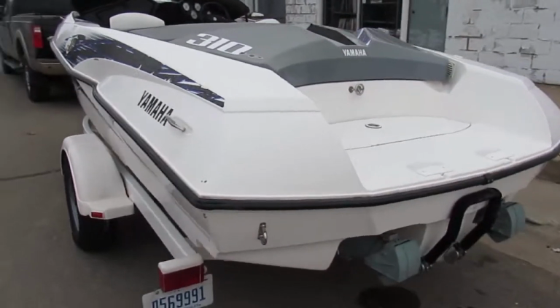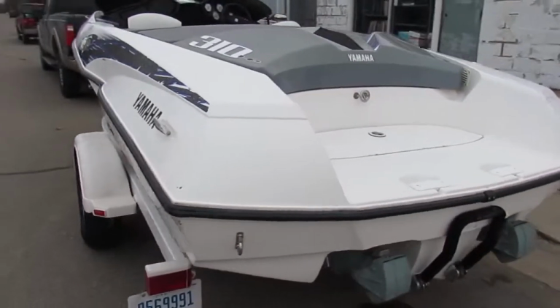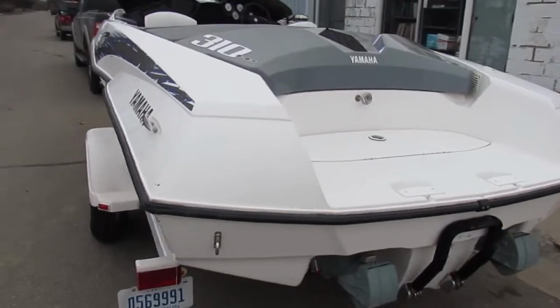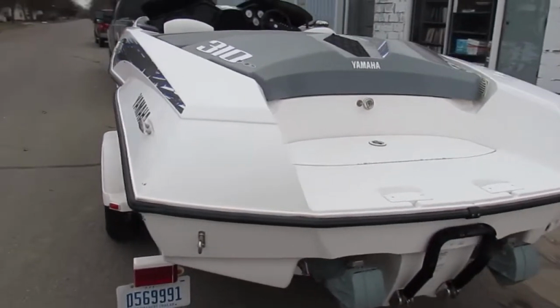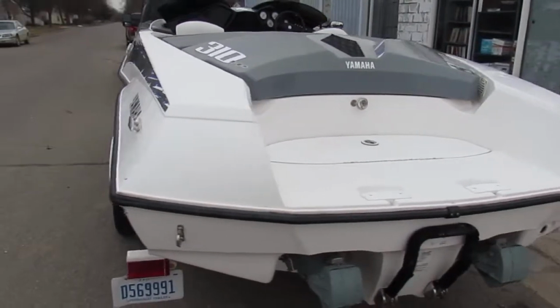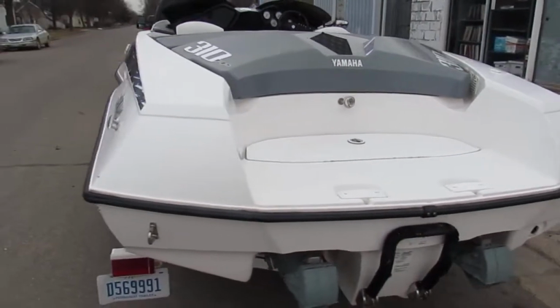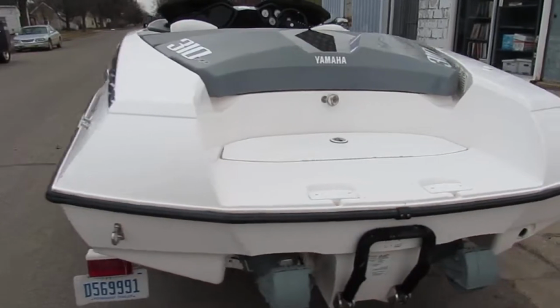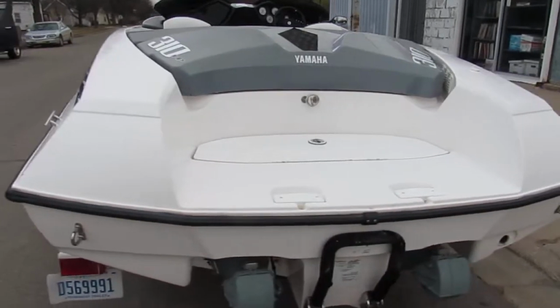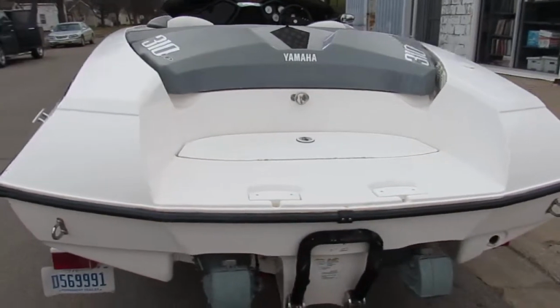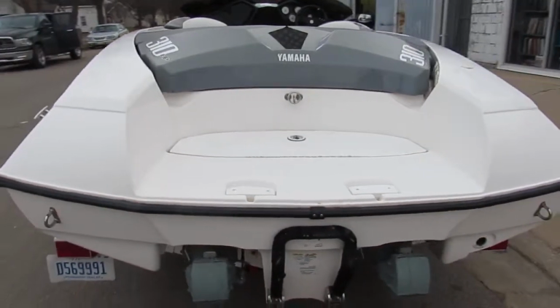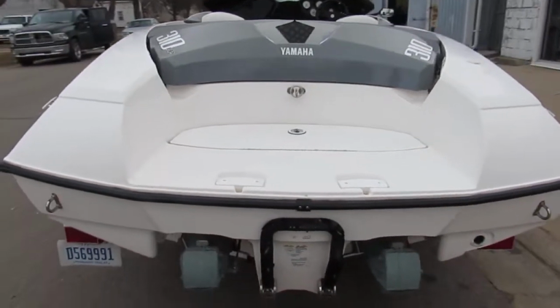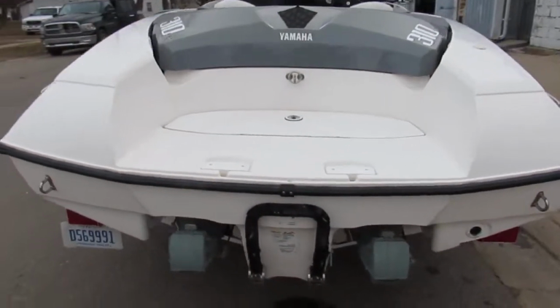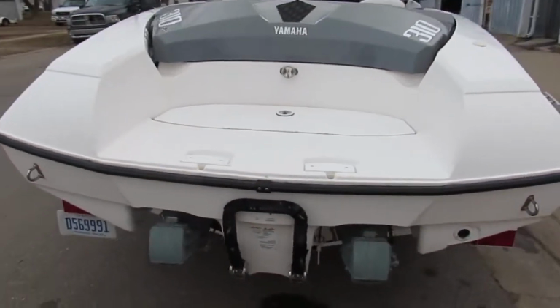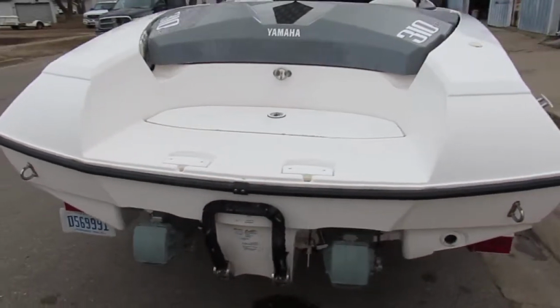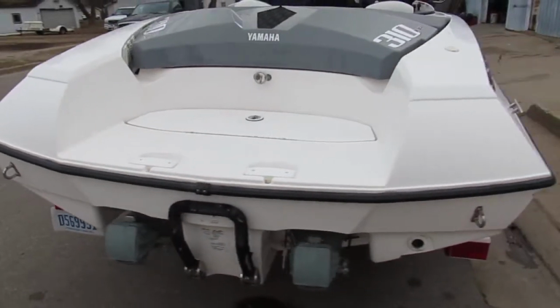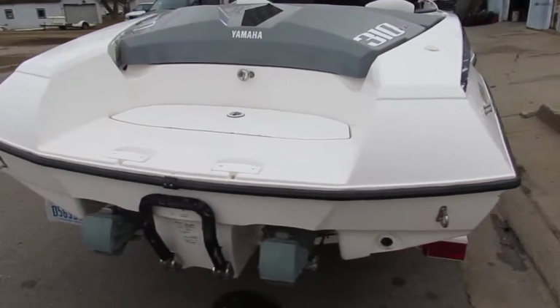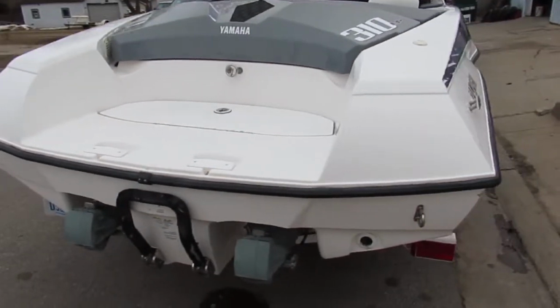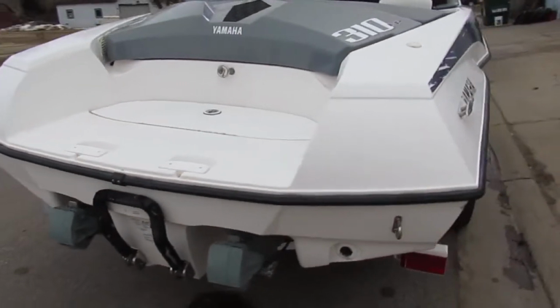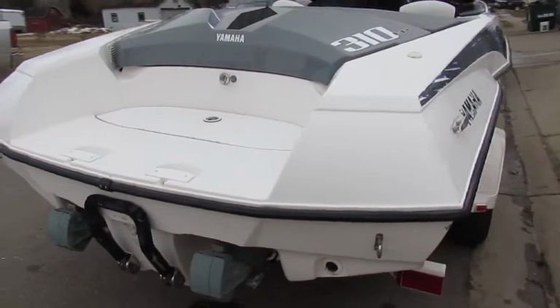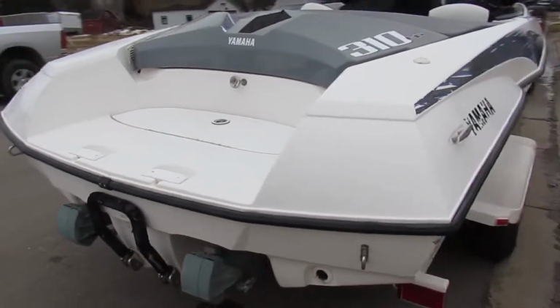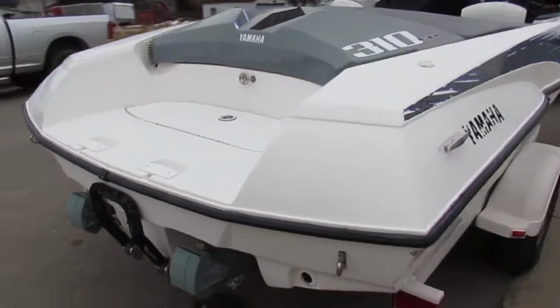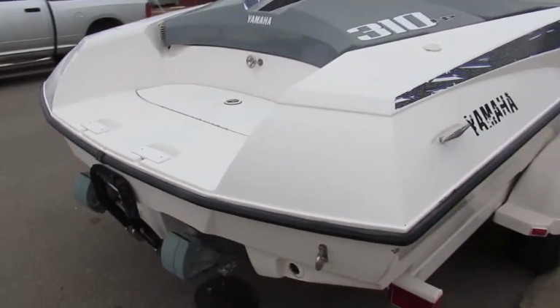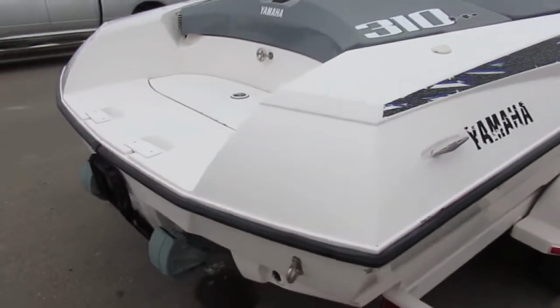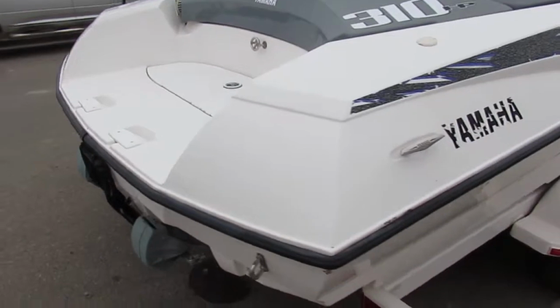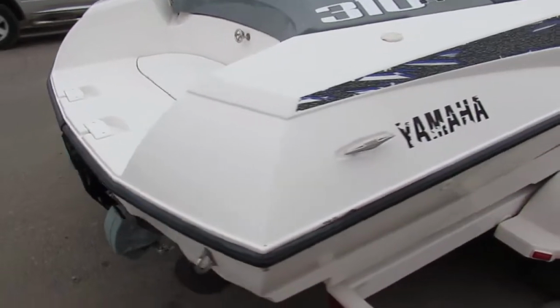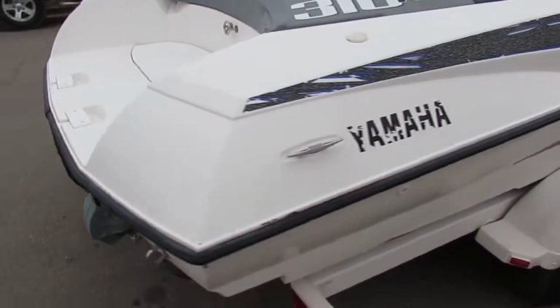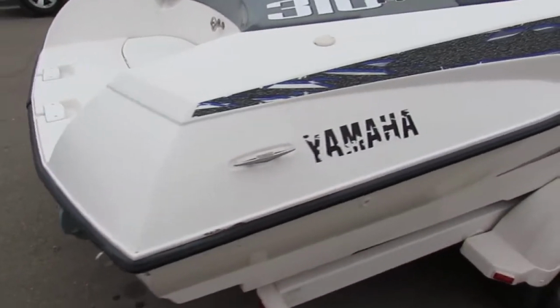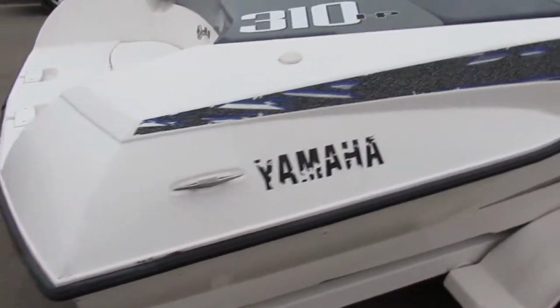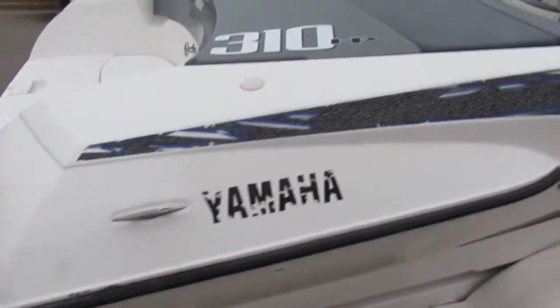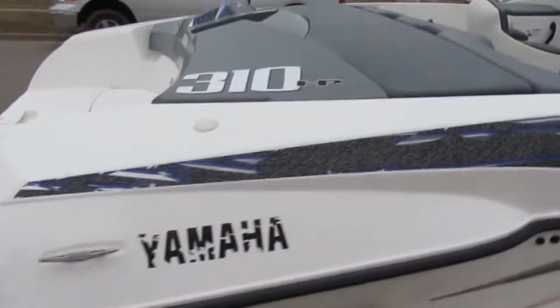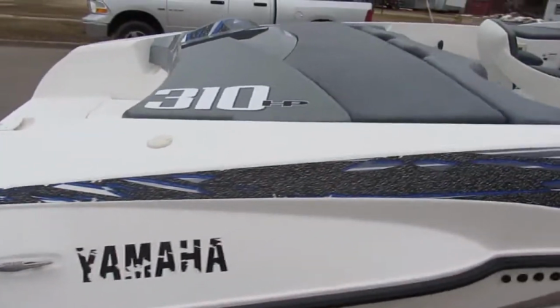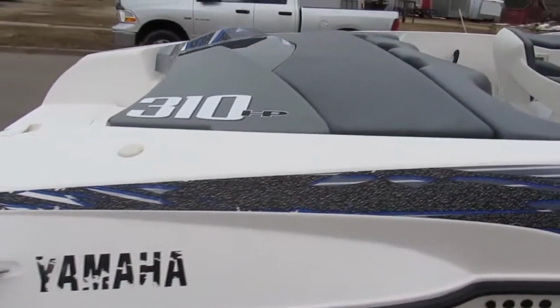Comes with a nice clean trailer. These things are a riot — you guys can get out there, pull tubers, skiers, rip around the lake. Top speed's got to be near 60 in these things. A lot of fun.